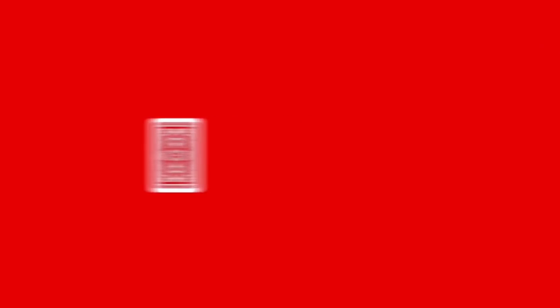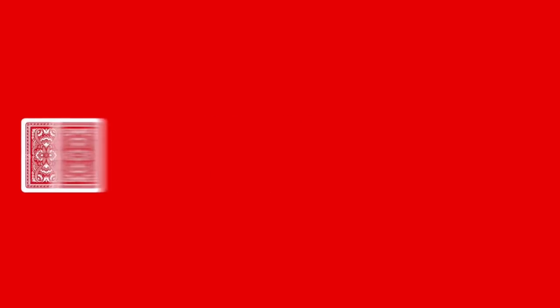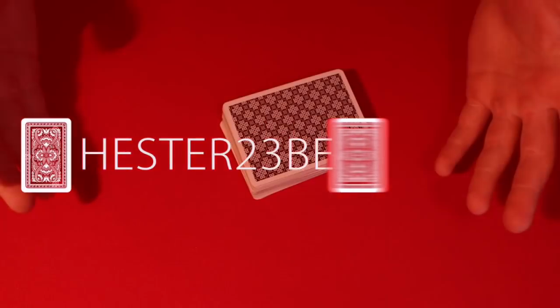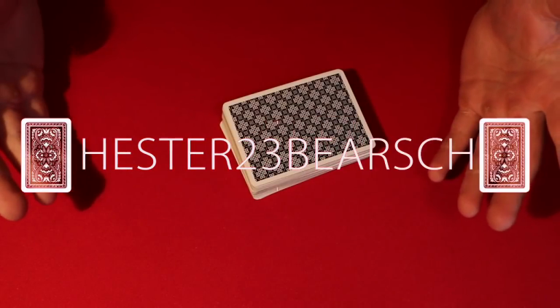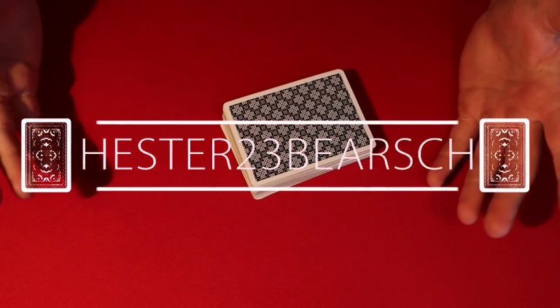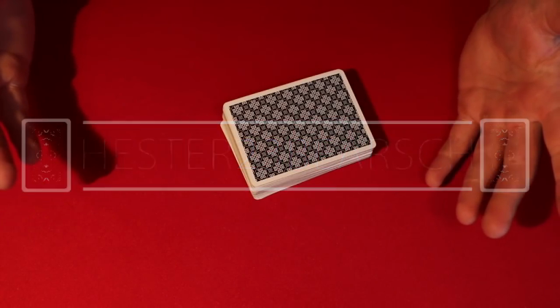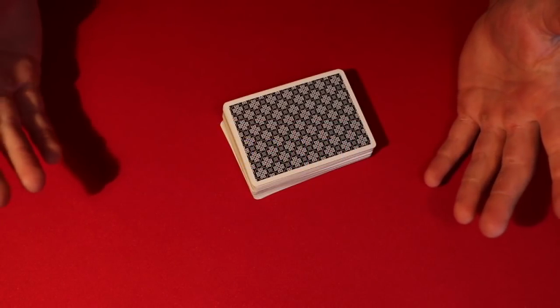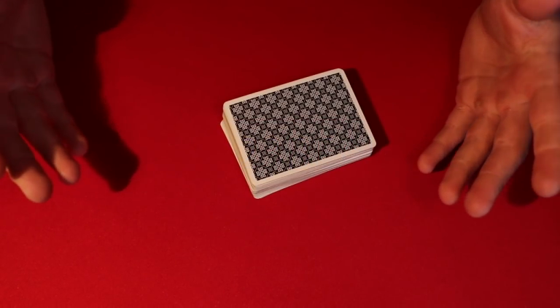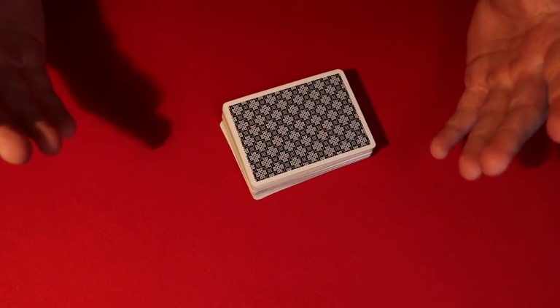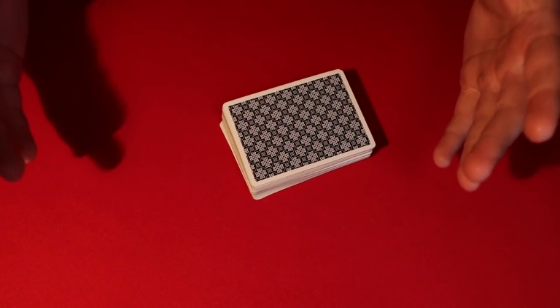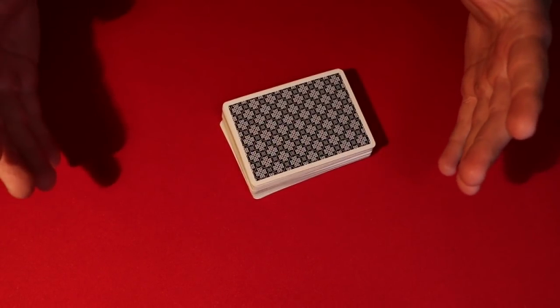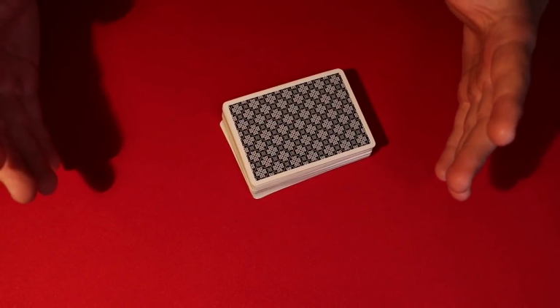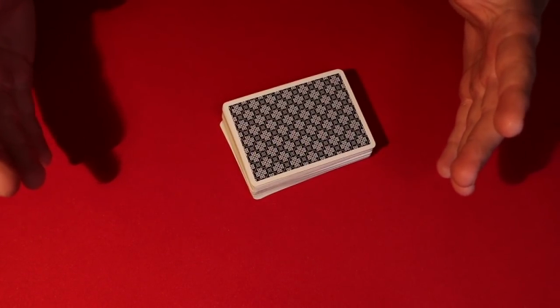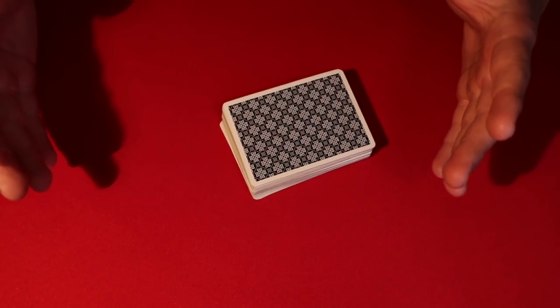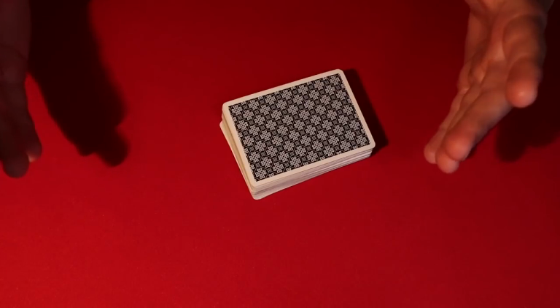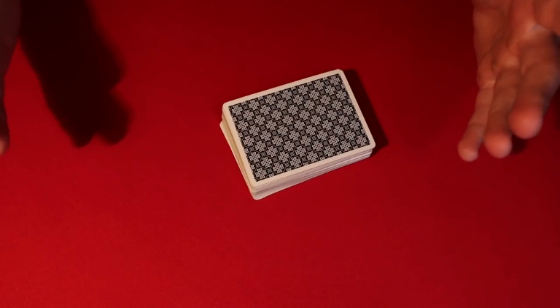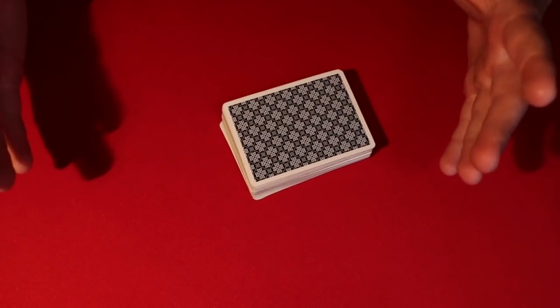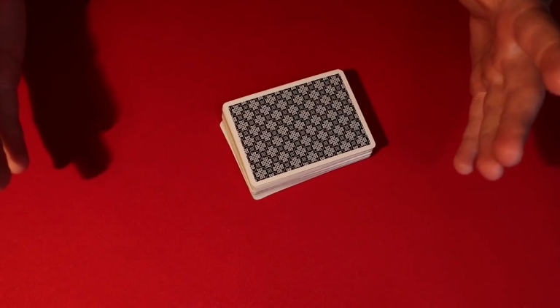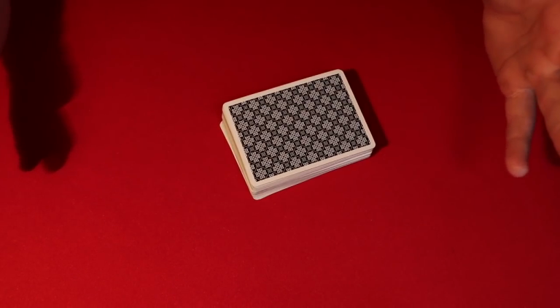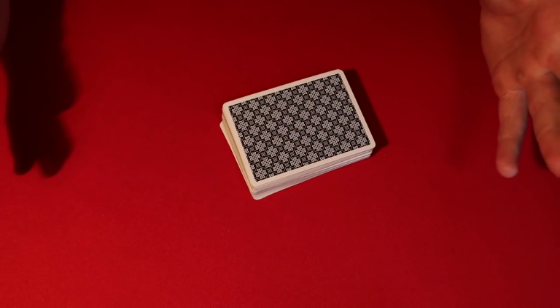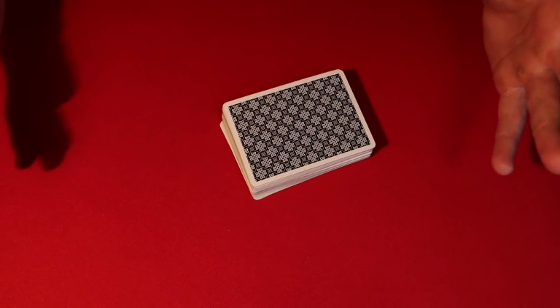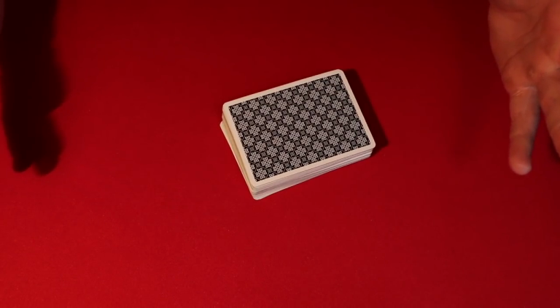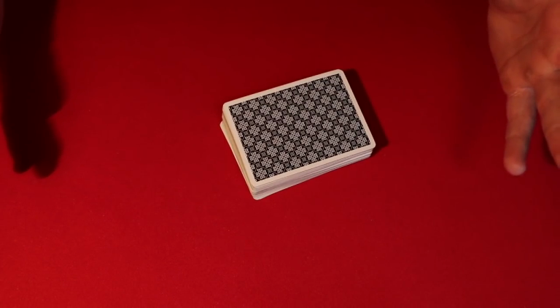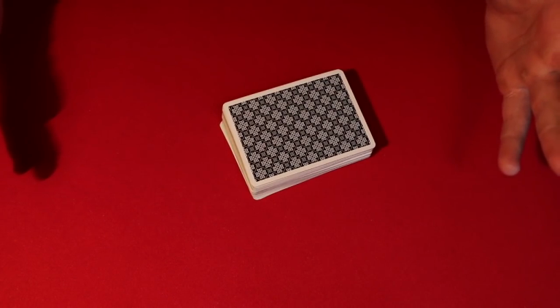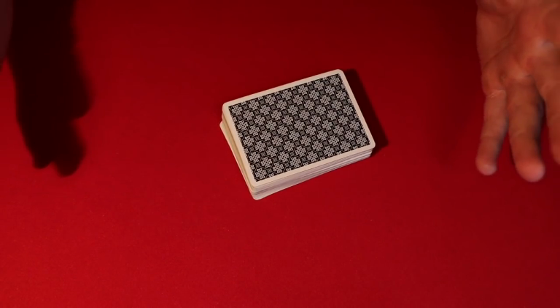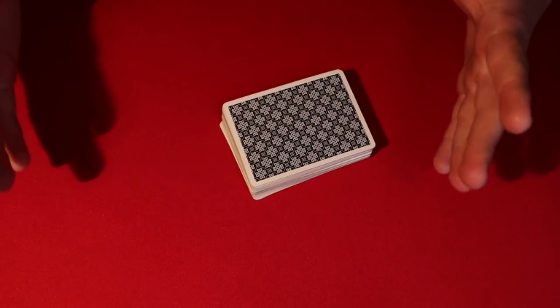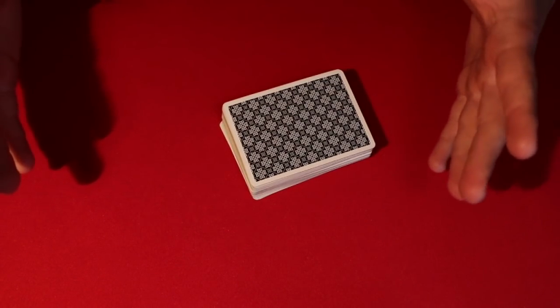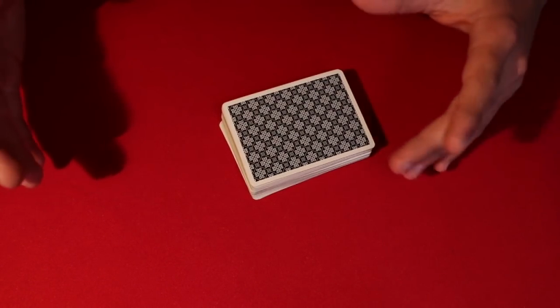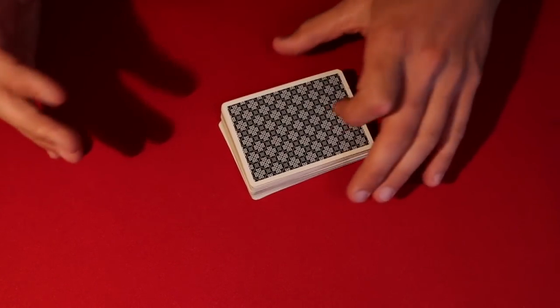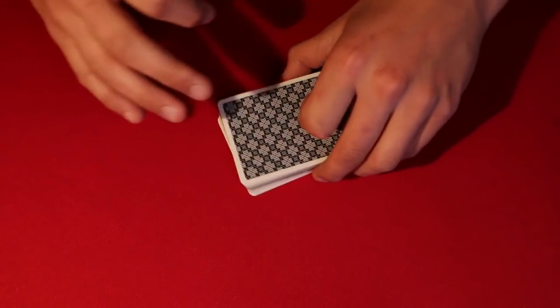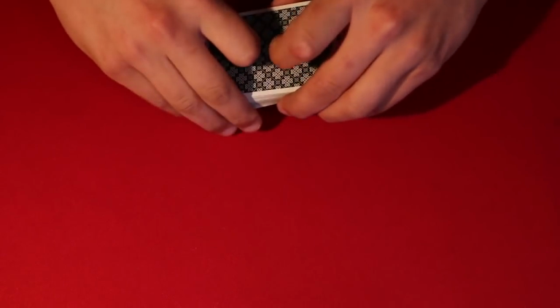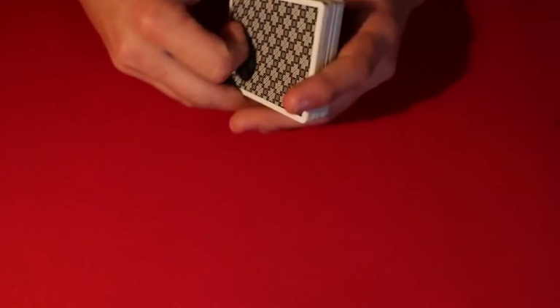Today I'm going to be showing you what might be the easiest card trick that you could not screw up, and the ending effect is really really cool.